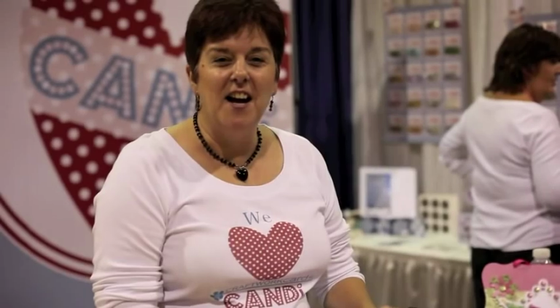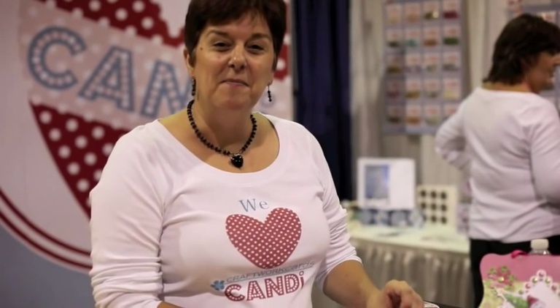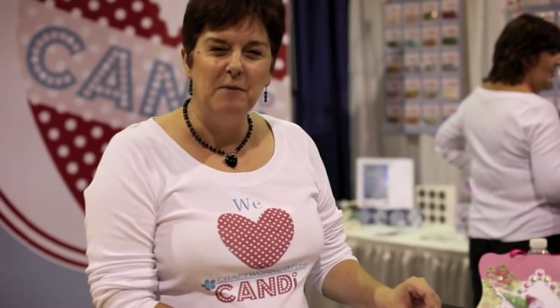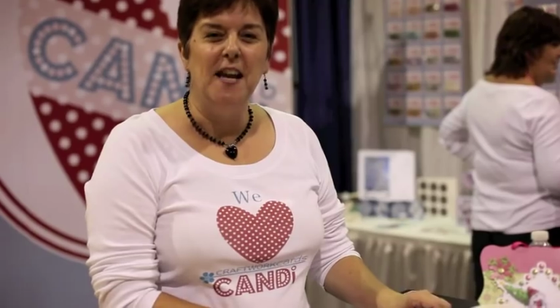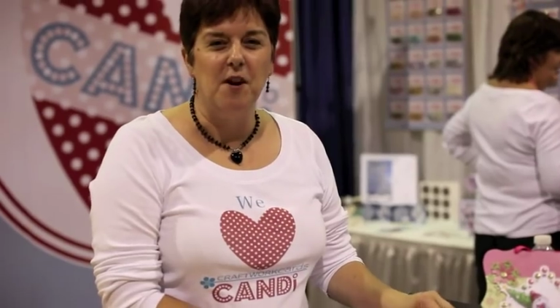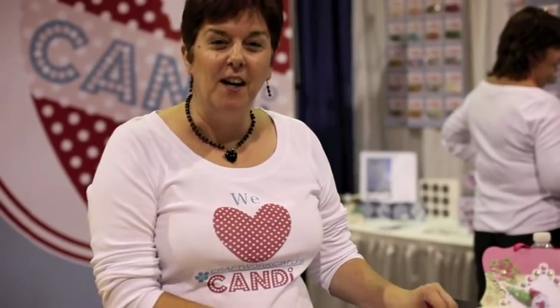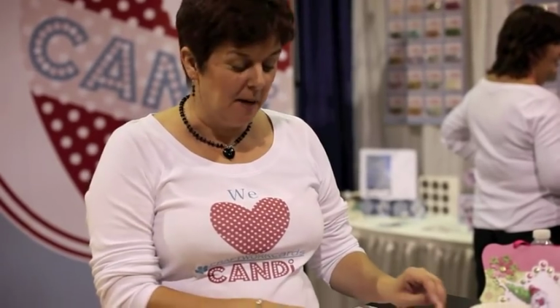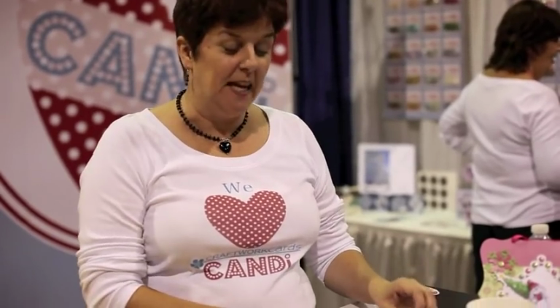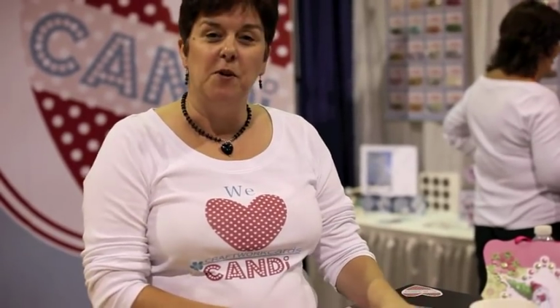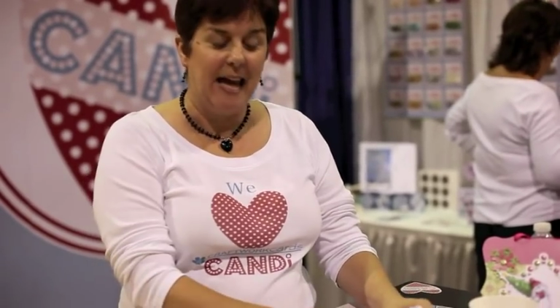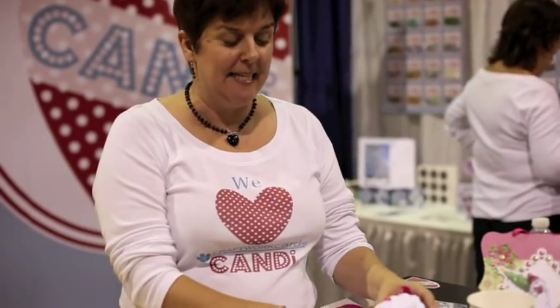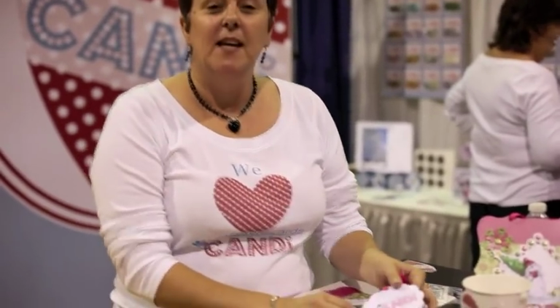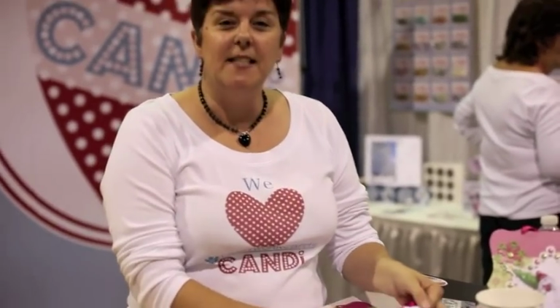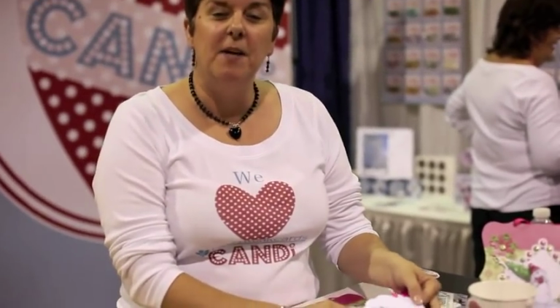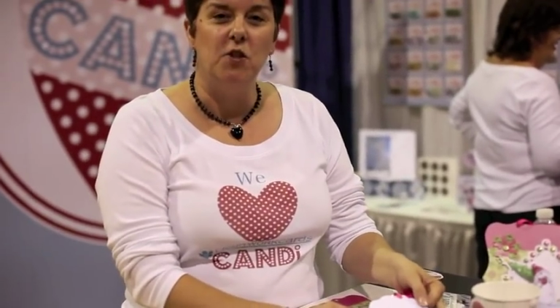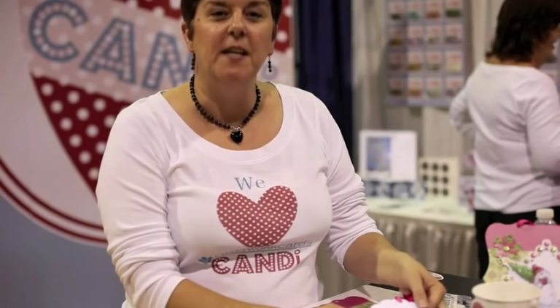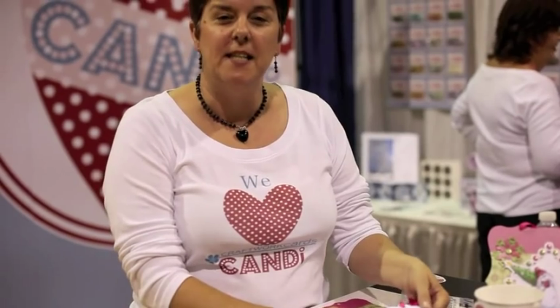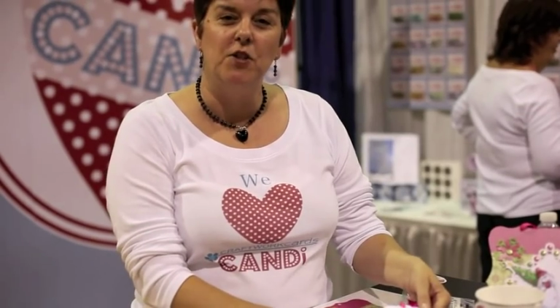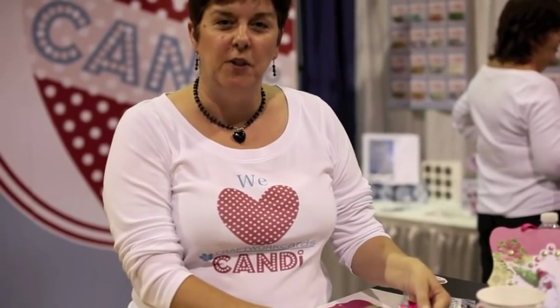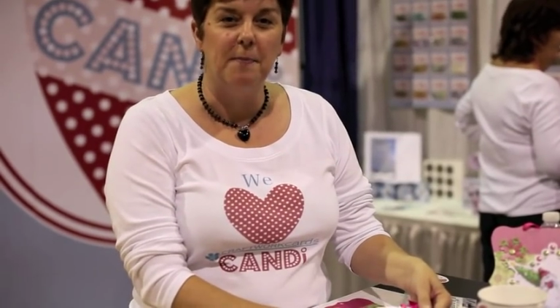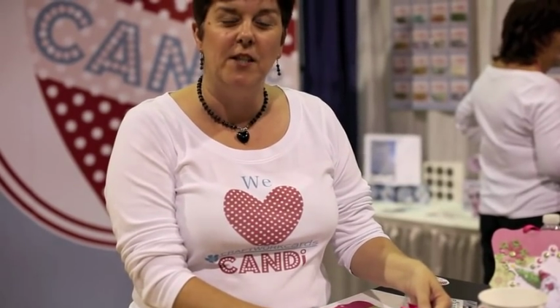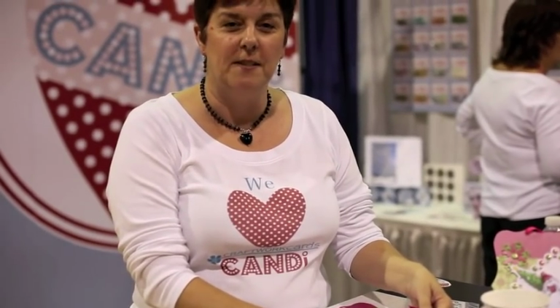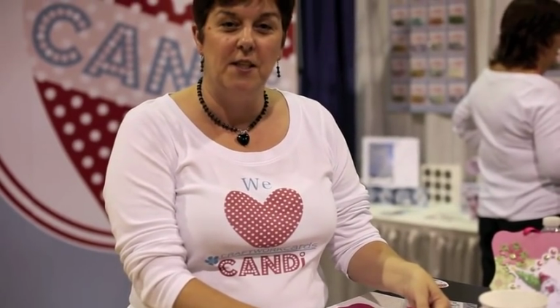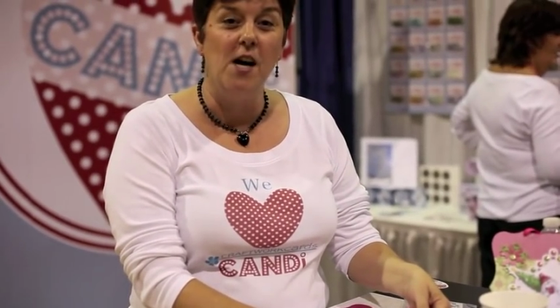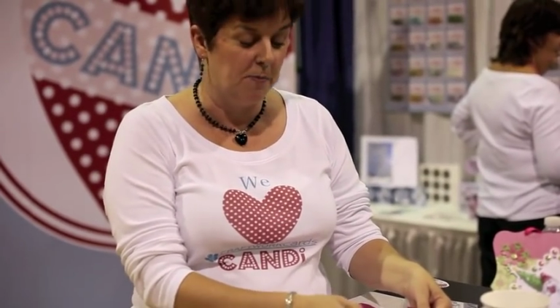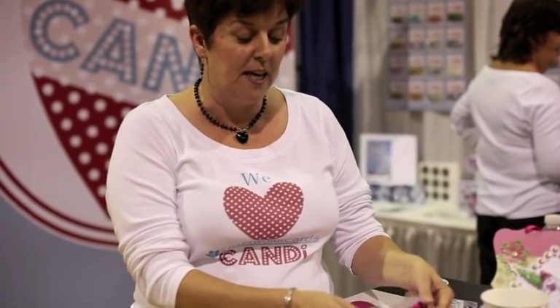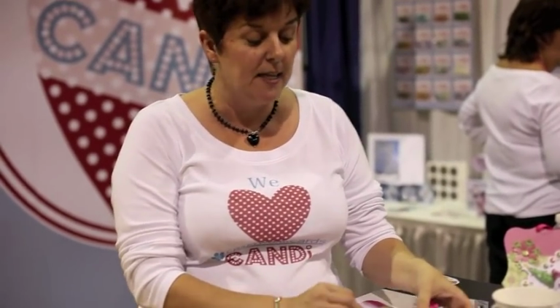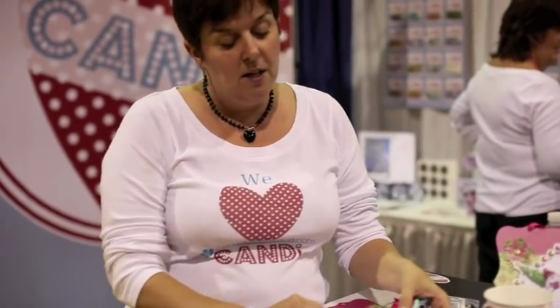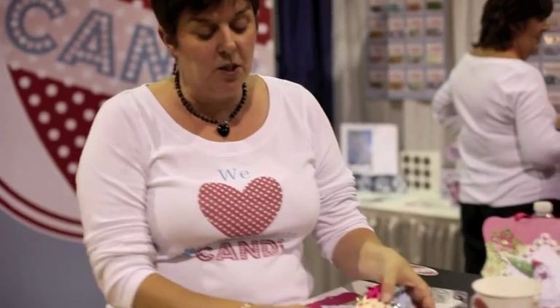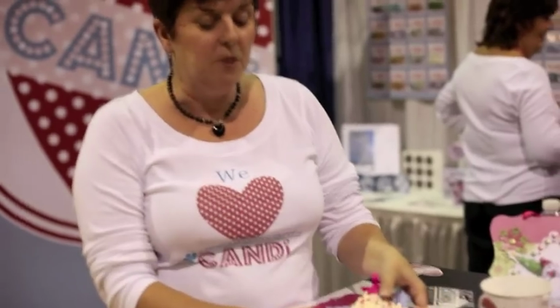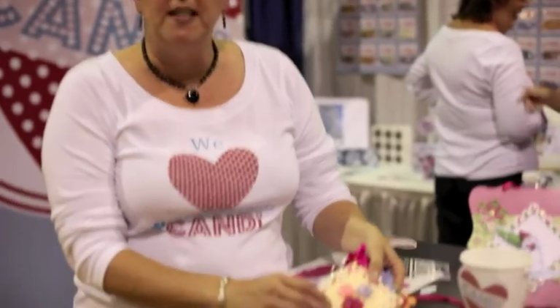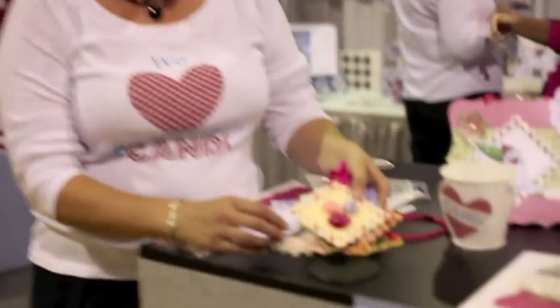Hi, I'm Duny, I'm from Coppa Cards and I'm using our new product, Candy. It's a perfect adornment, it's dimensional and an advantage to cards, to projects. You can do beautiful things with it.